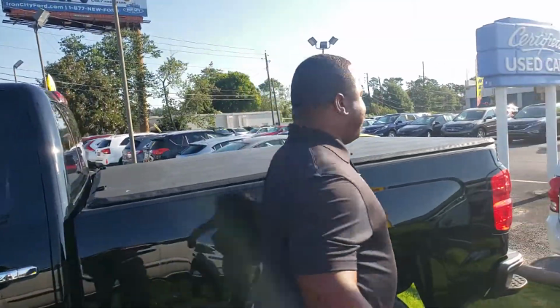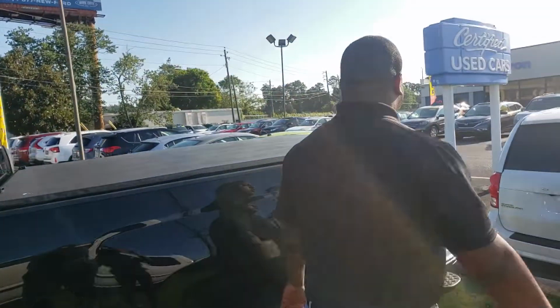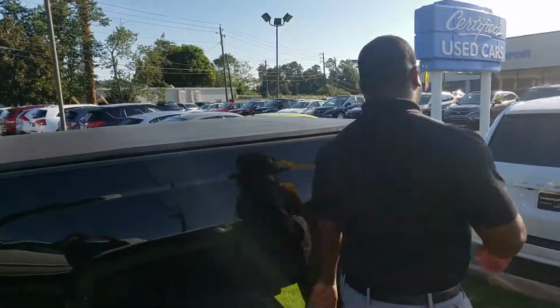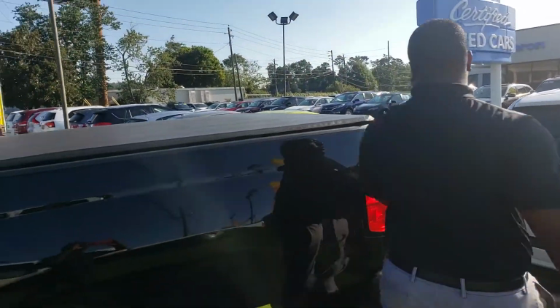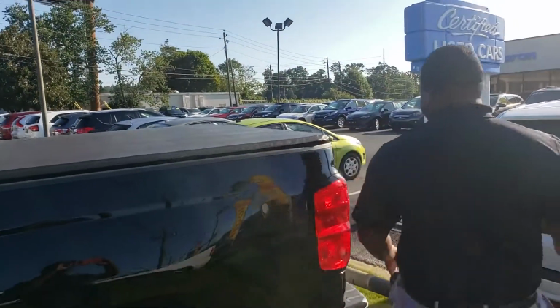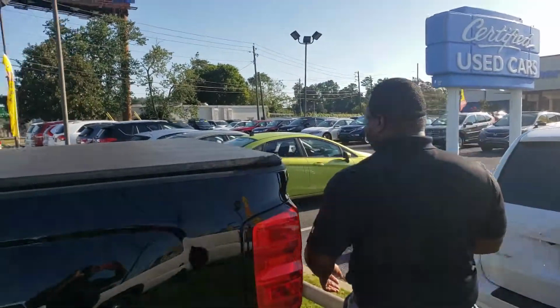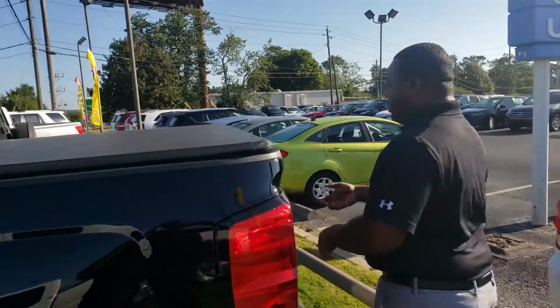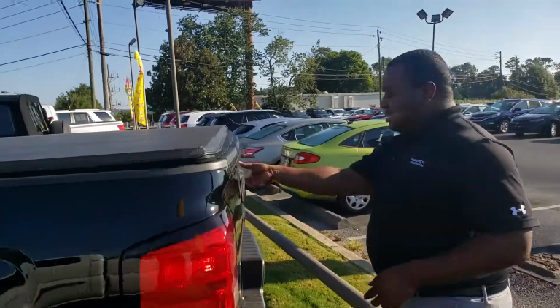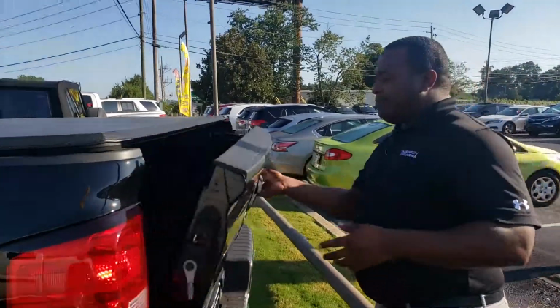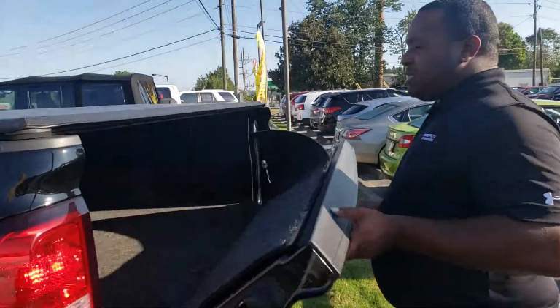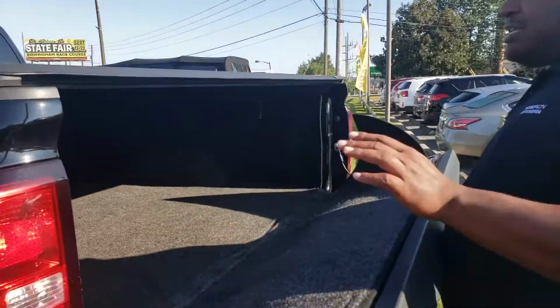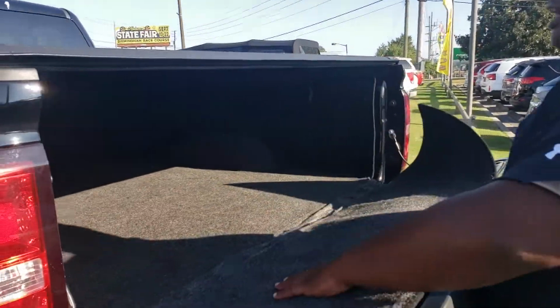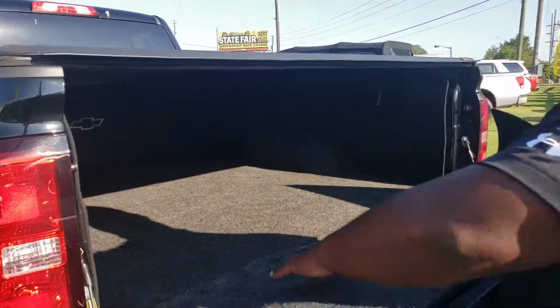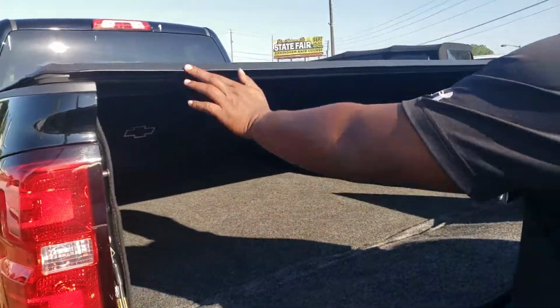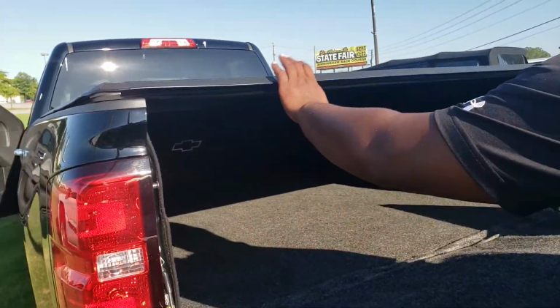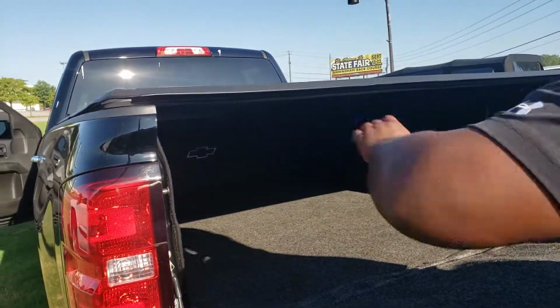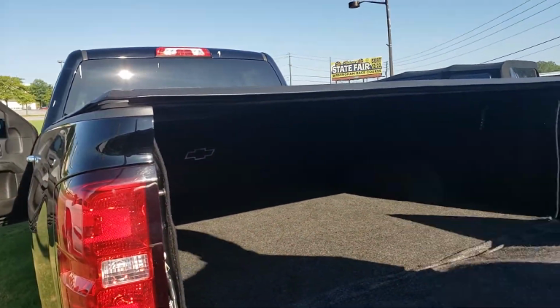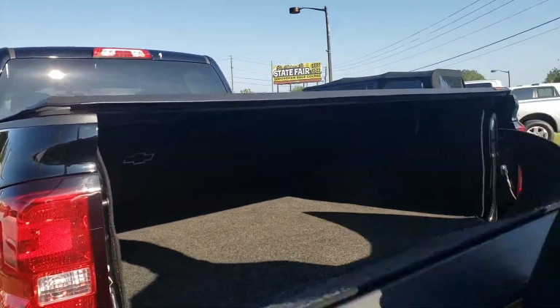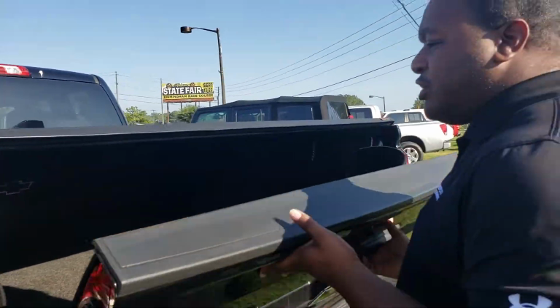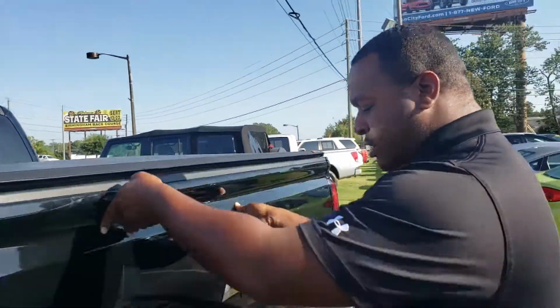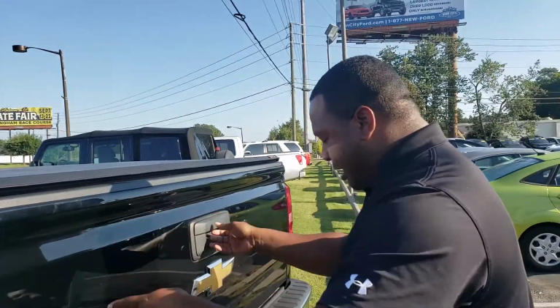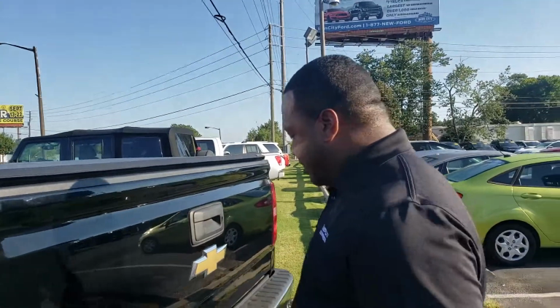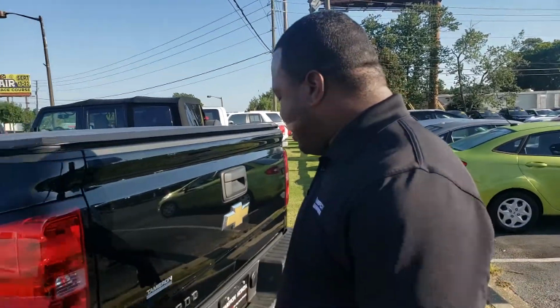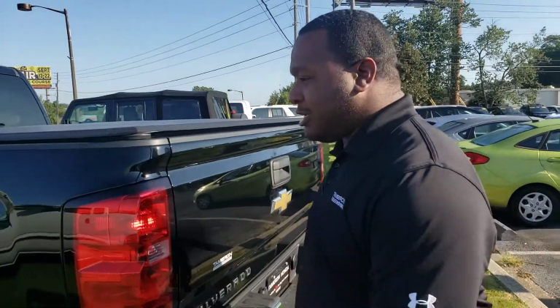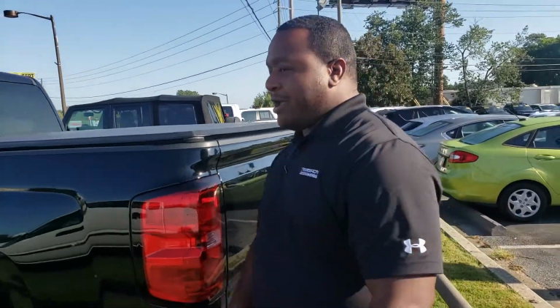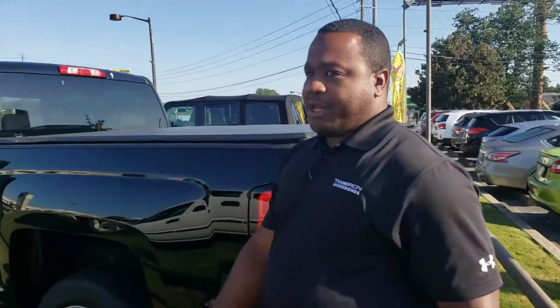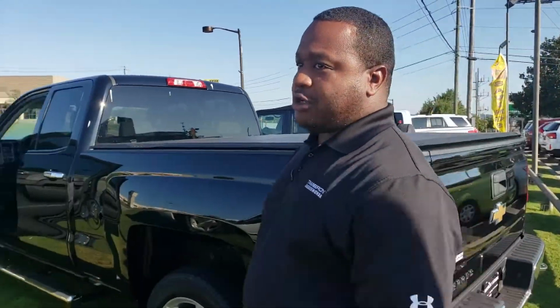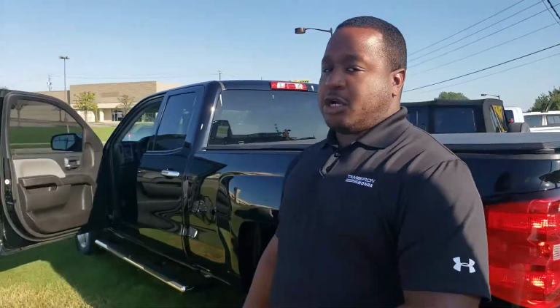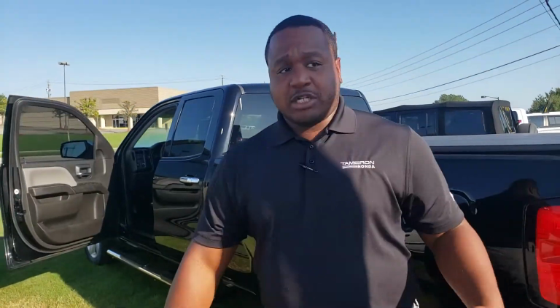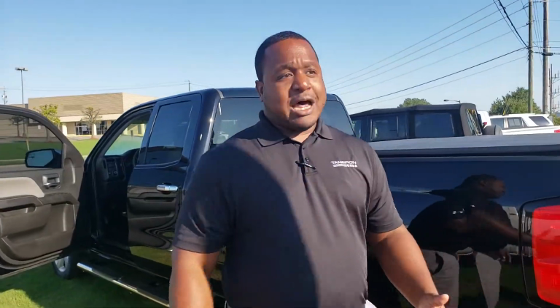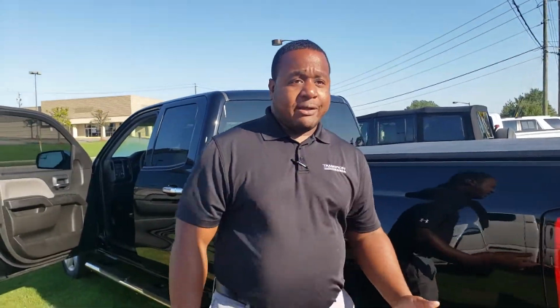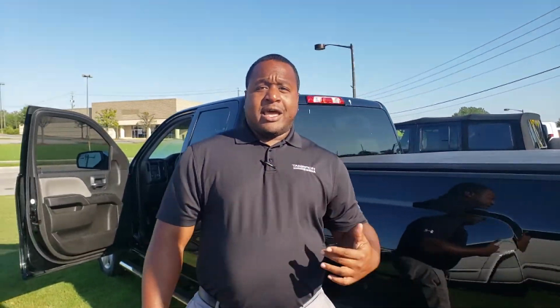There's plenty of room inside of this truck bed. It's got plenty of space, and it's really easy to open and close. It's also got towing equipment on it, so it is equipped to tow.